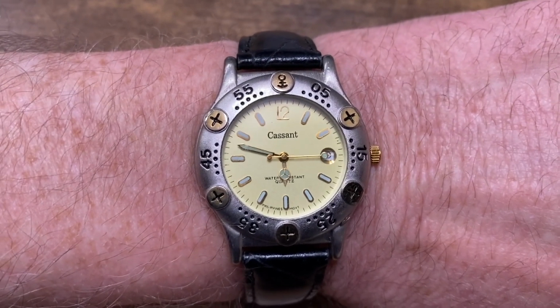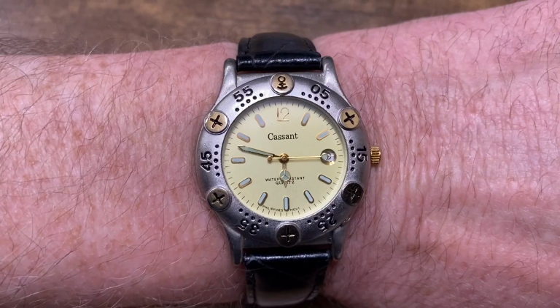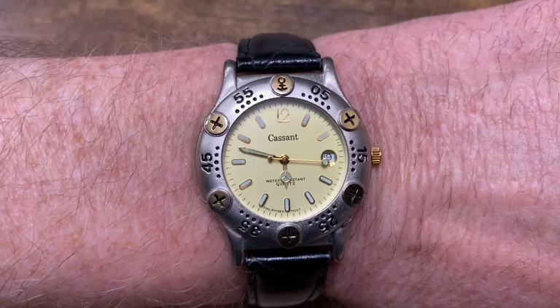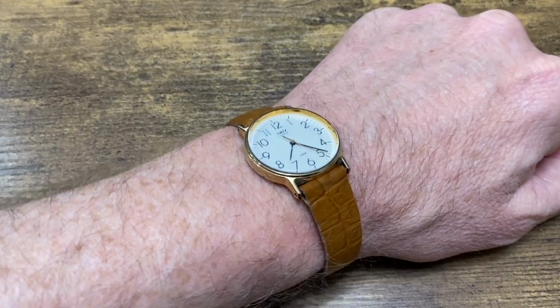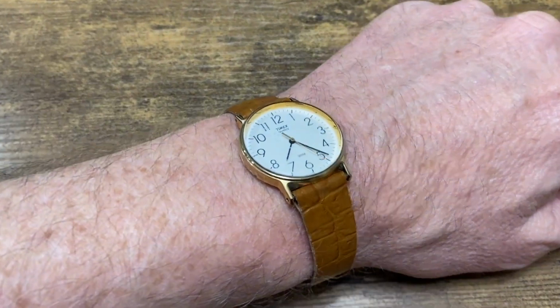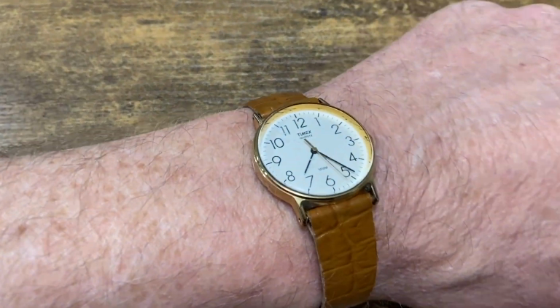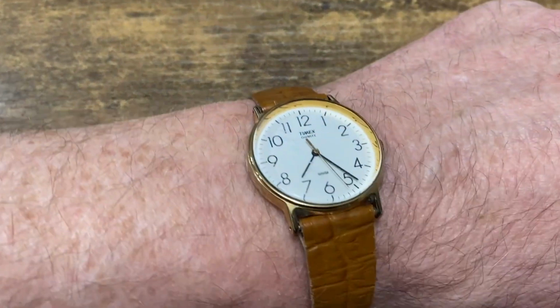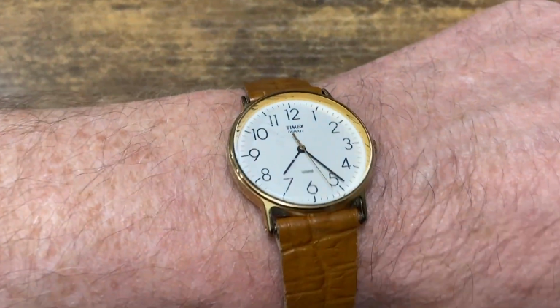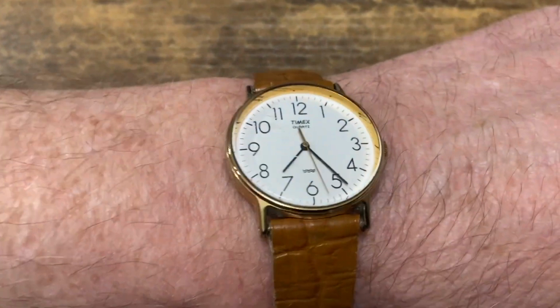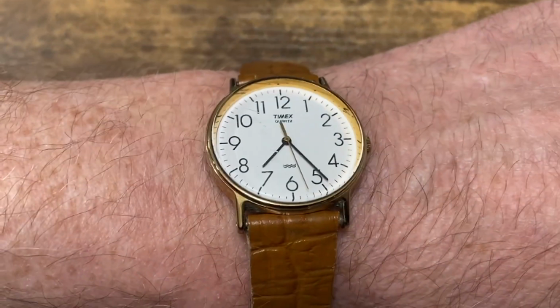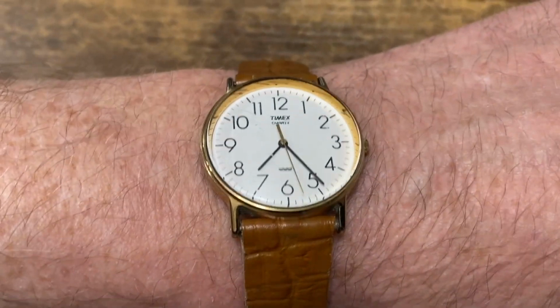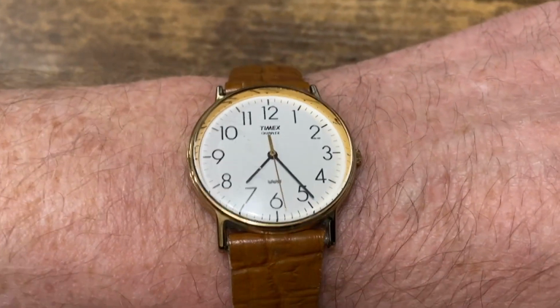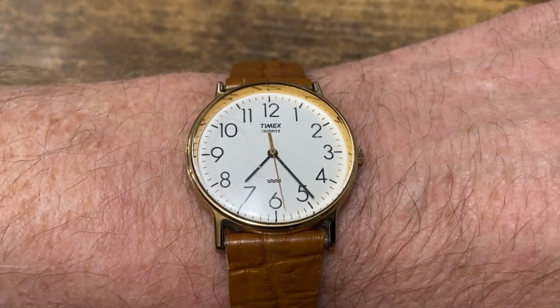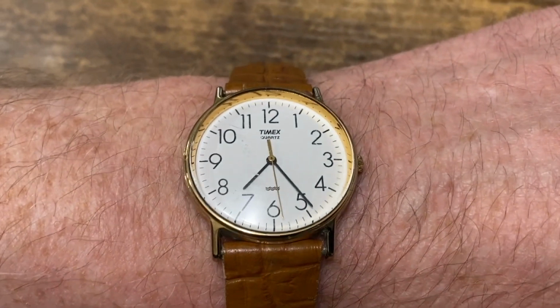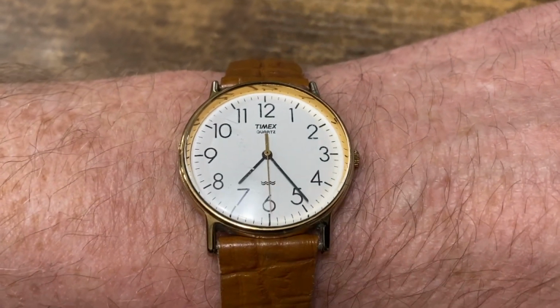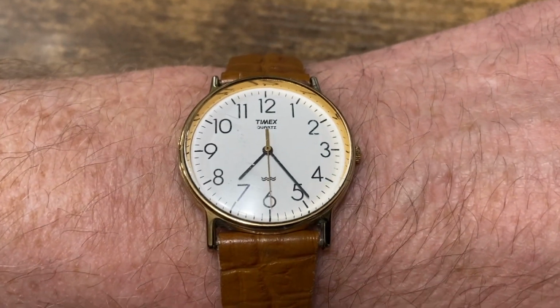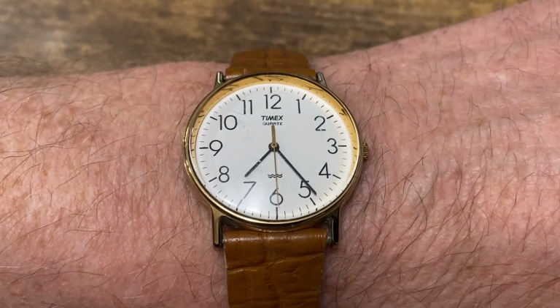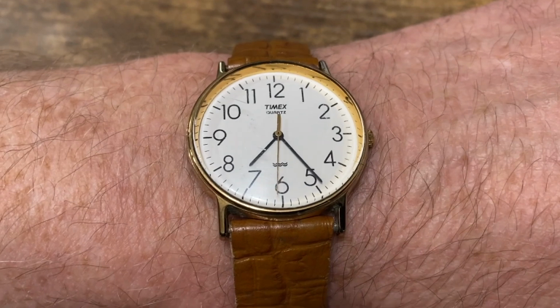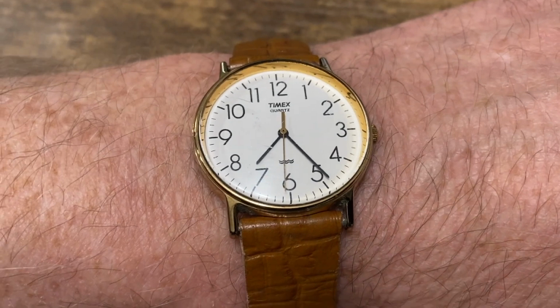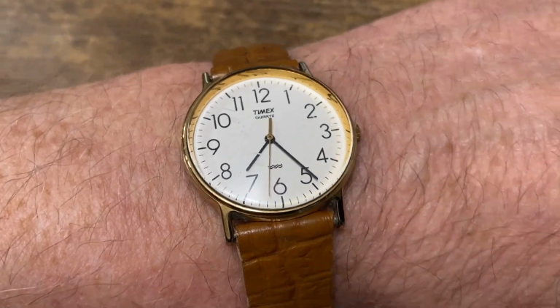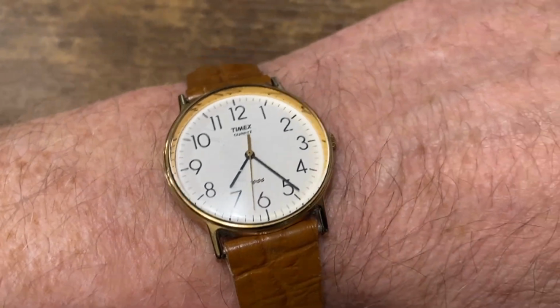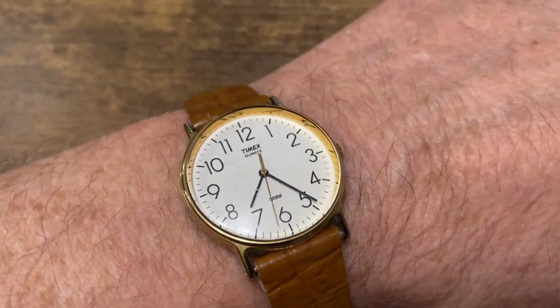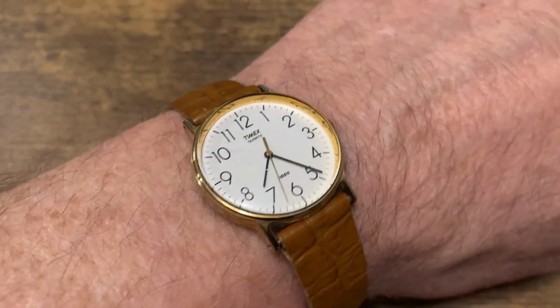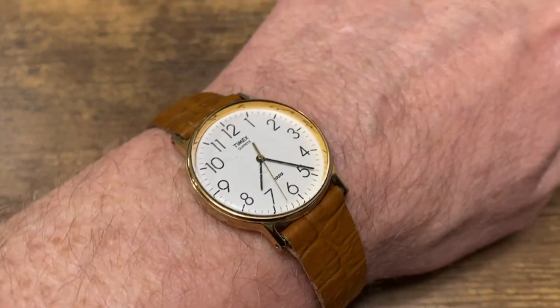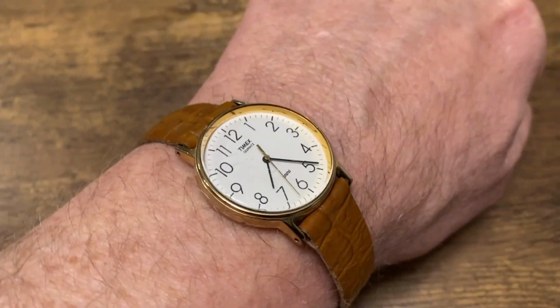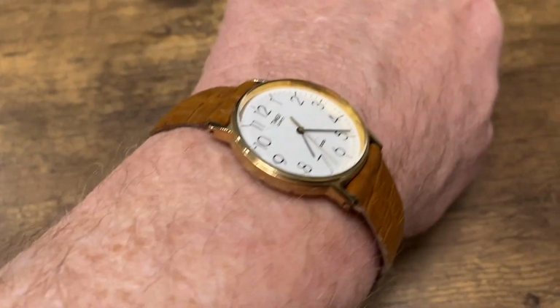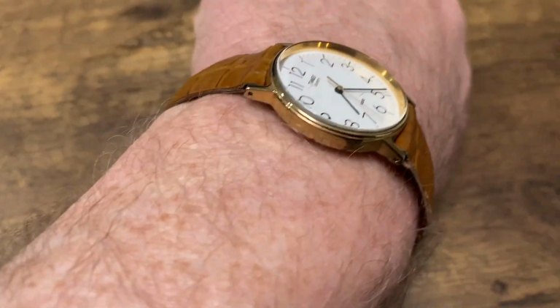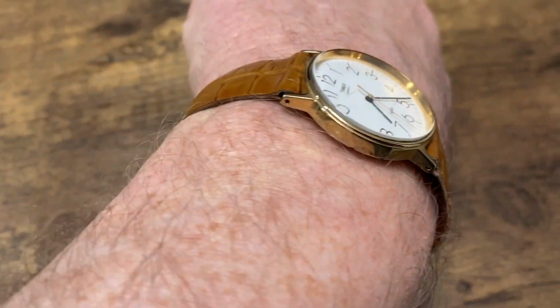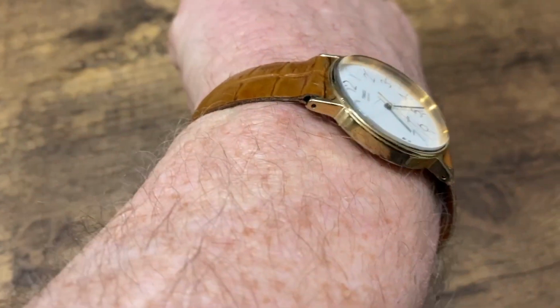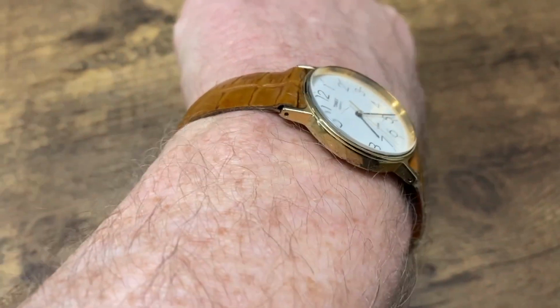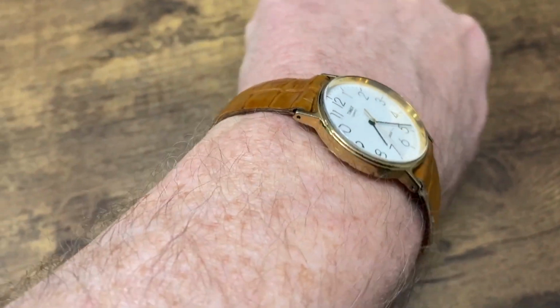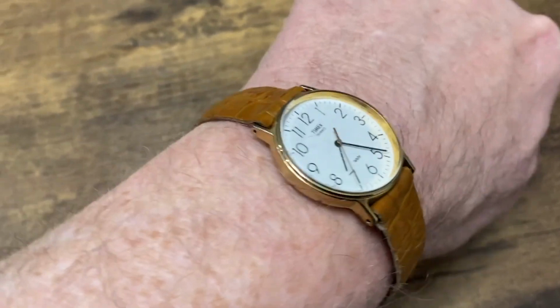This next one is a Timex. I think it looks pretty good and it certainly works good. There's really nothing special on the design but it's still a nice looking watch and can be worn for just practically anything.